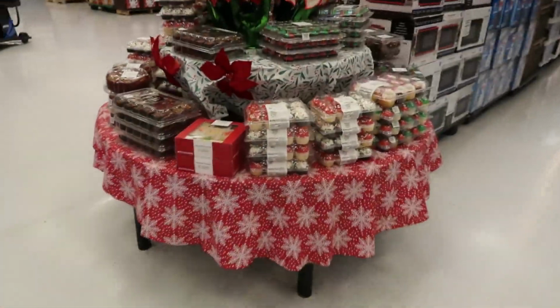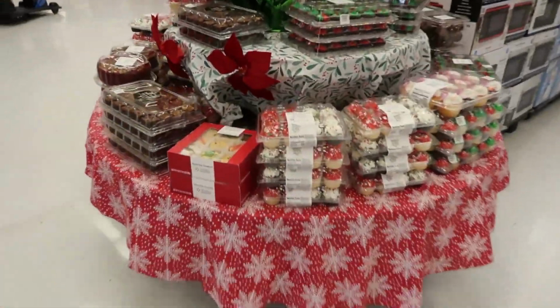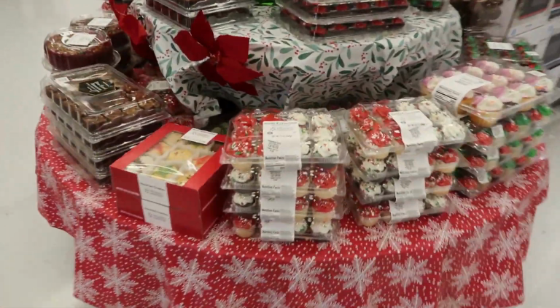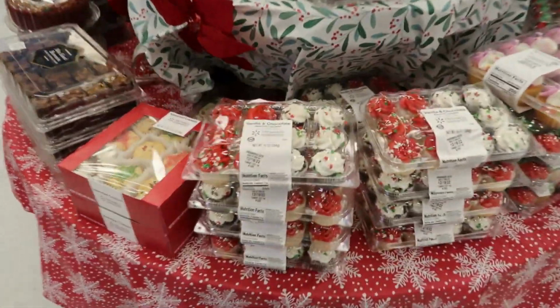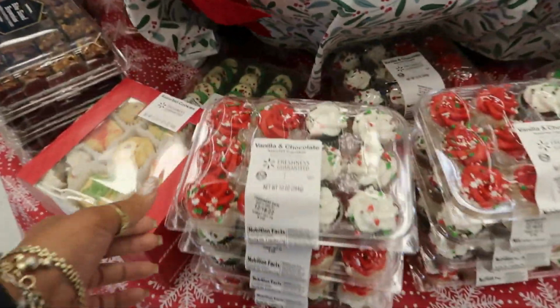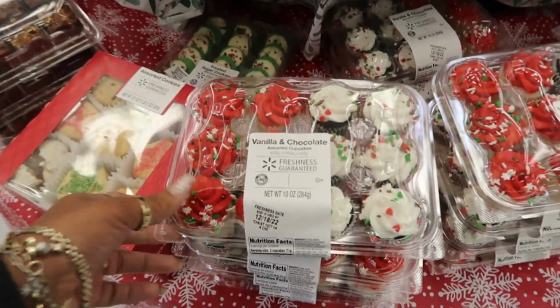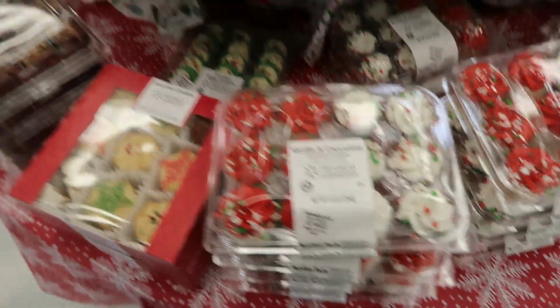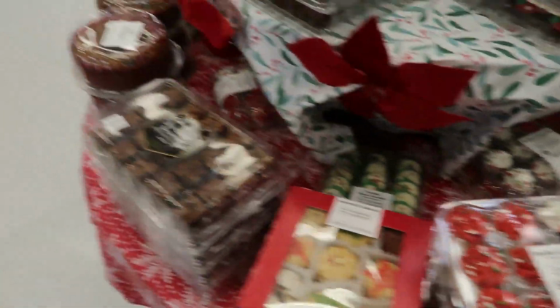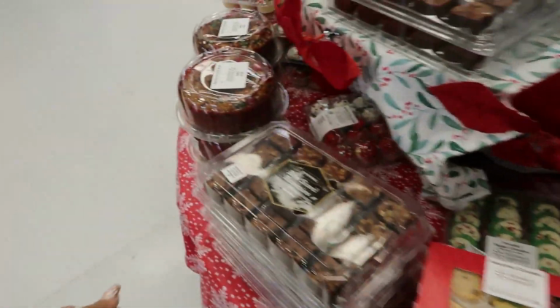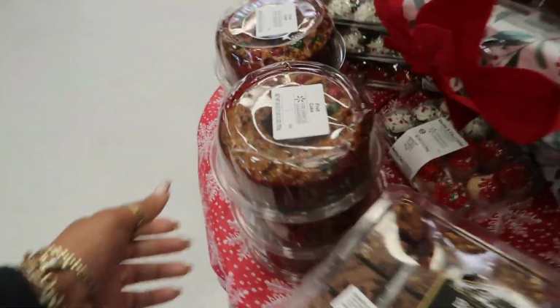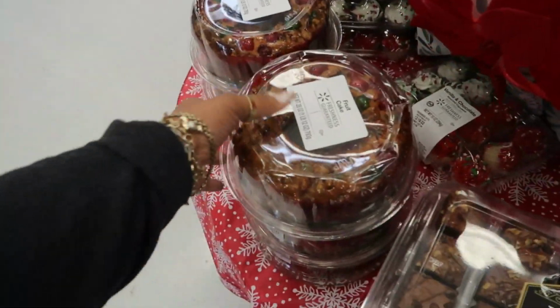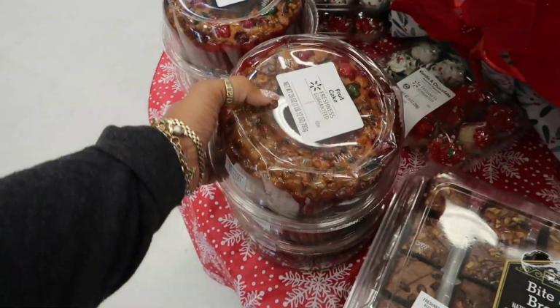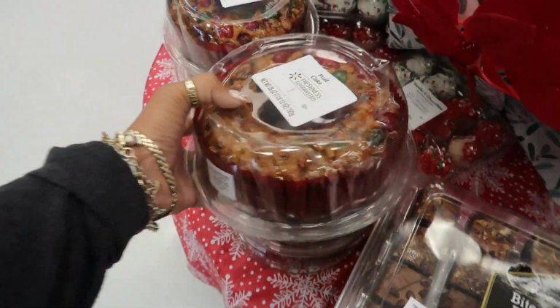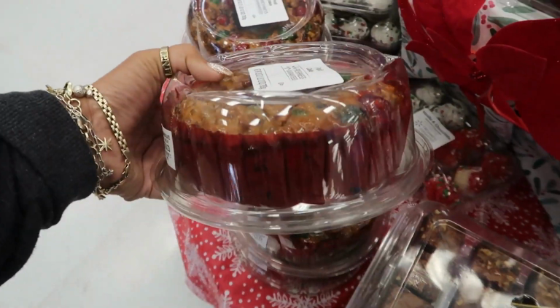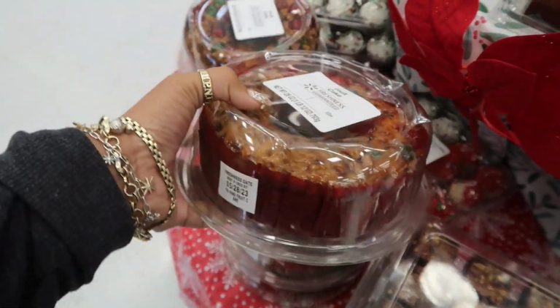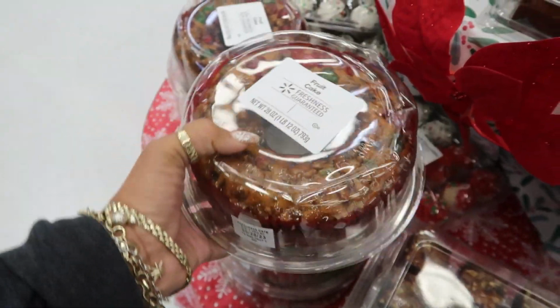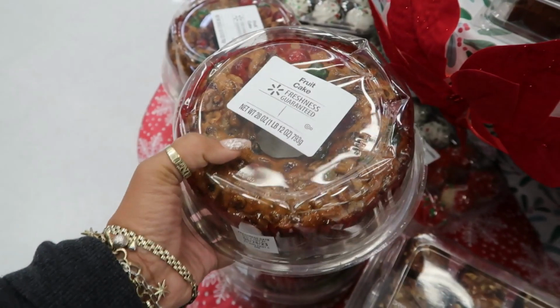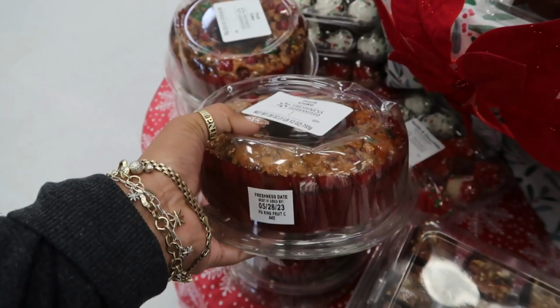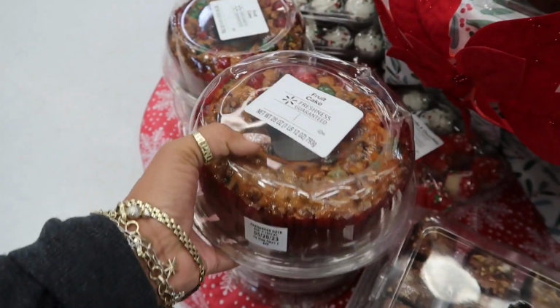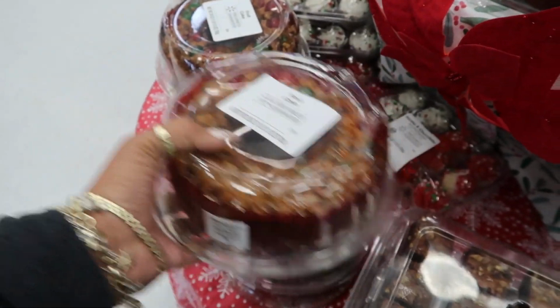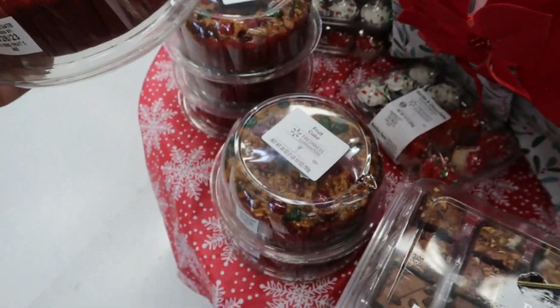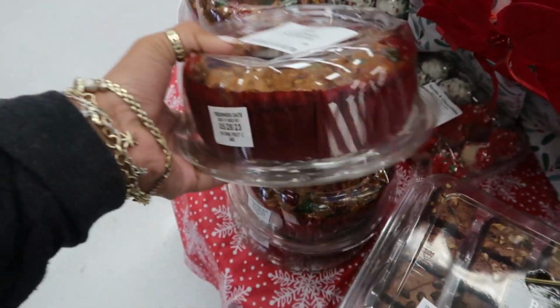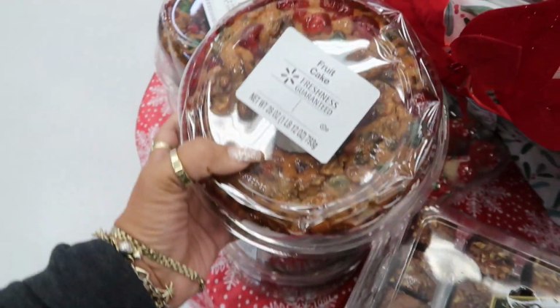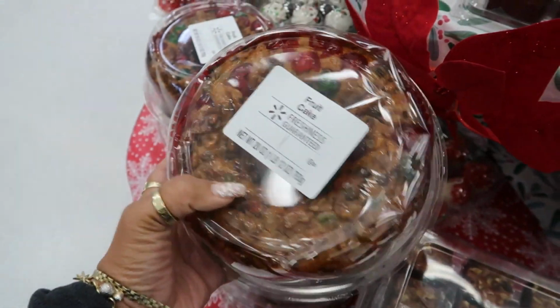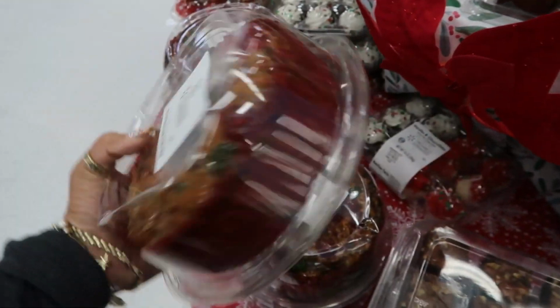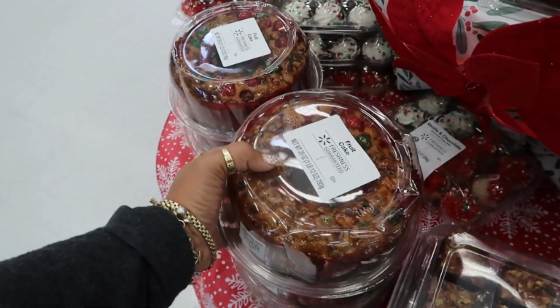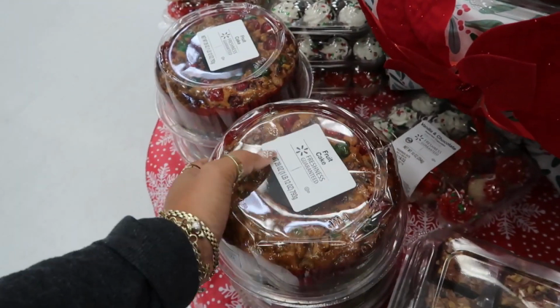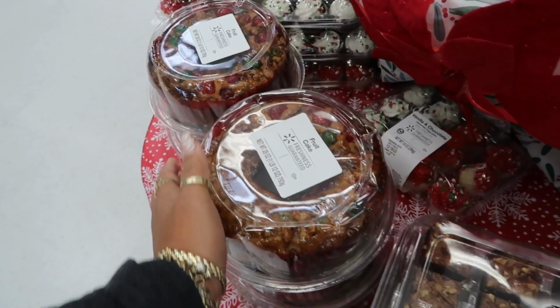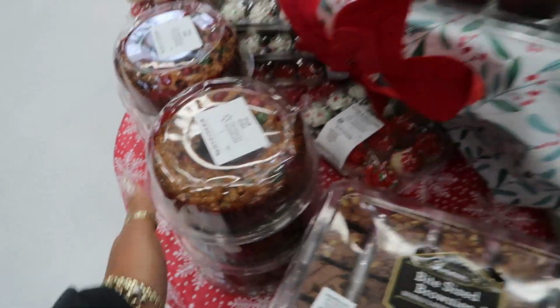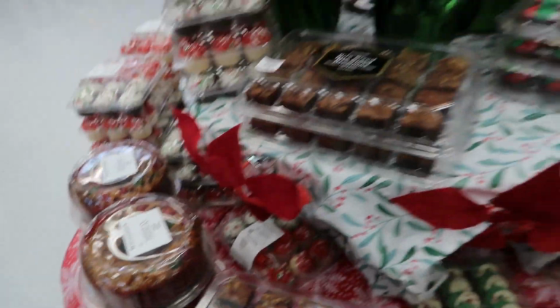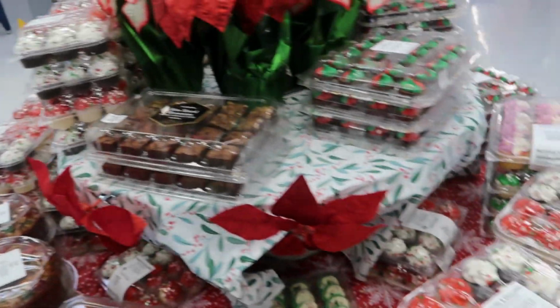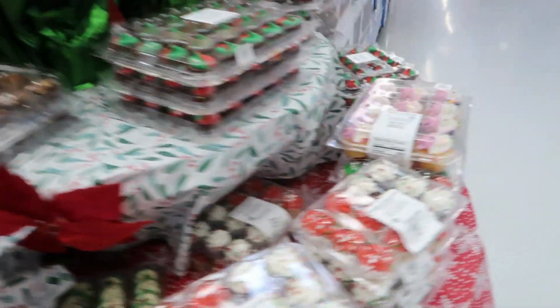Oh, they got some cupcakes up here at the door. Oh, there goes that fruitcake we were just talking about — that Mountain Dew fruitcake. I don't know how much this is though, I don't see a price on that, but they got all kinds of sweets.